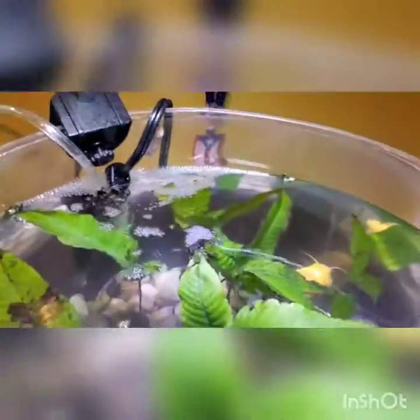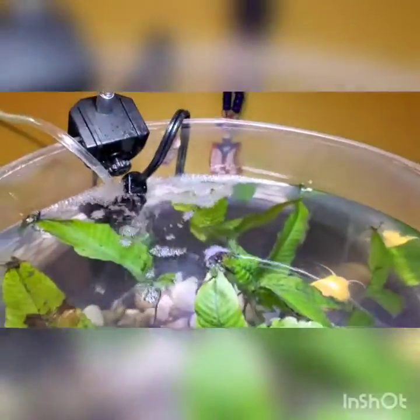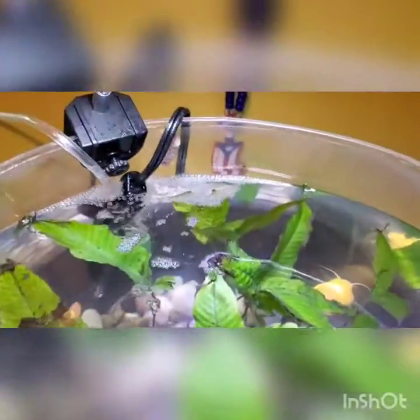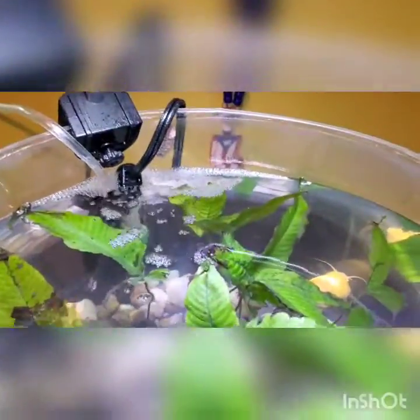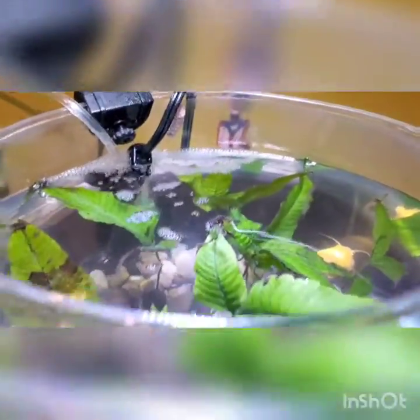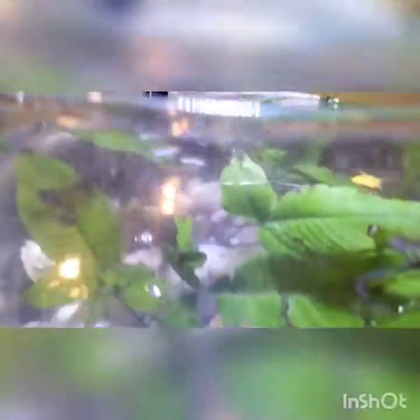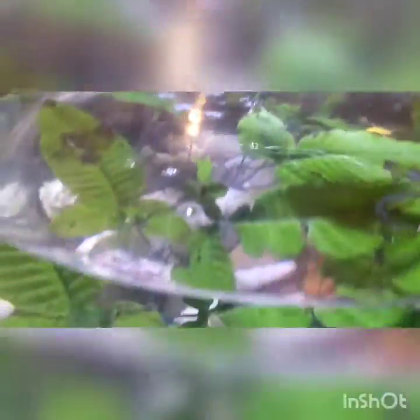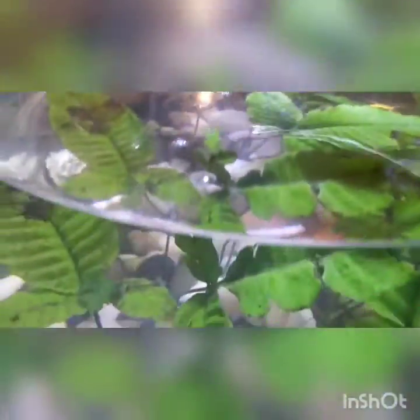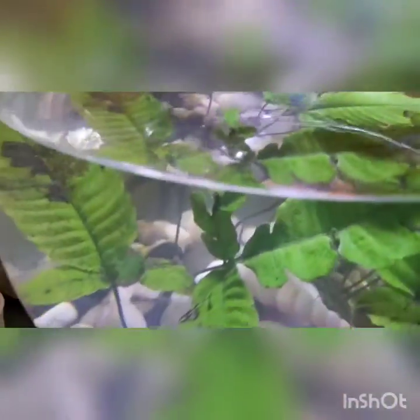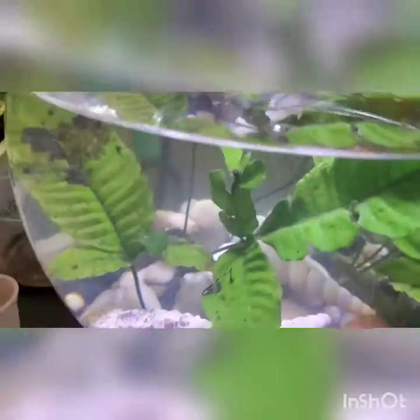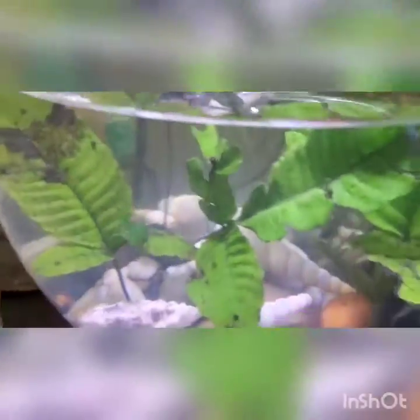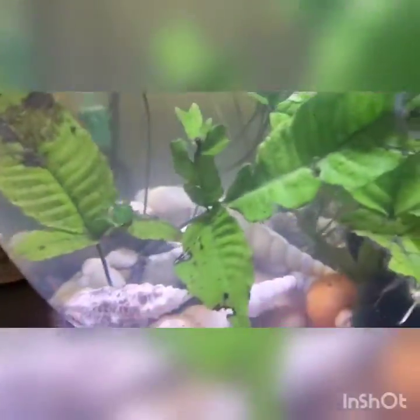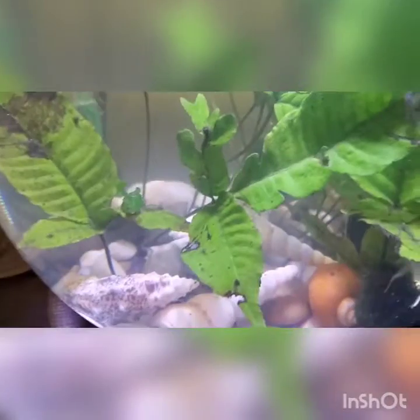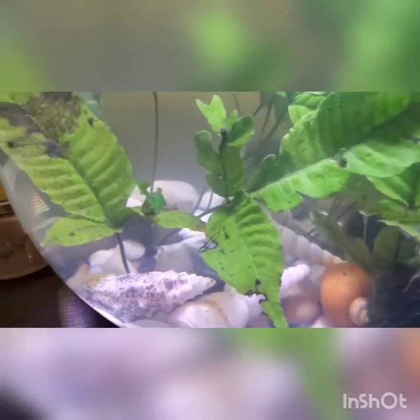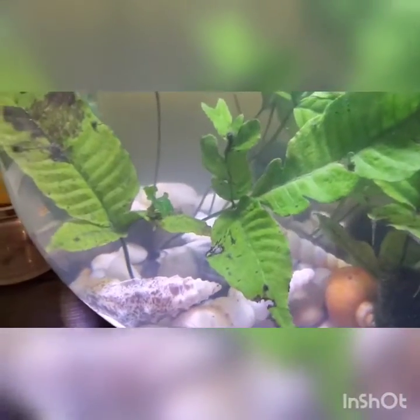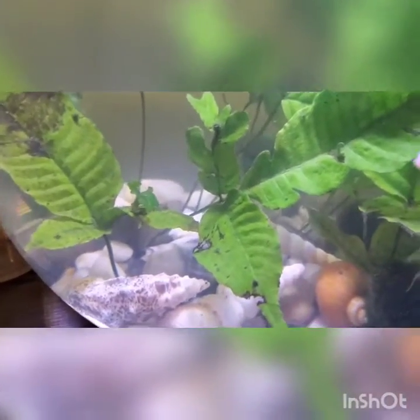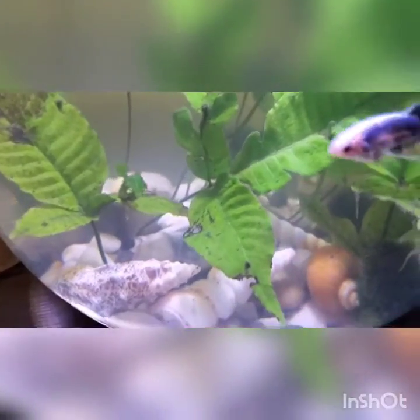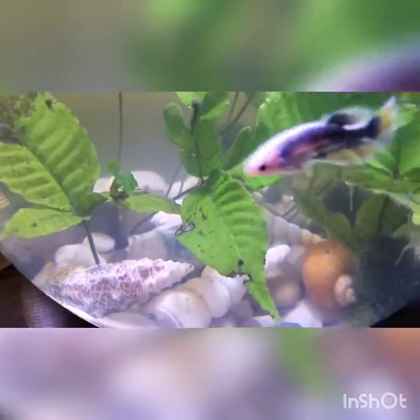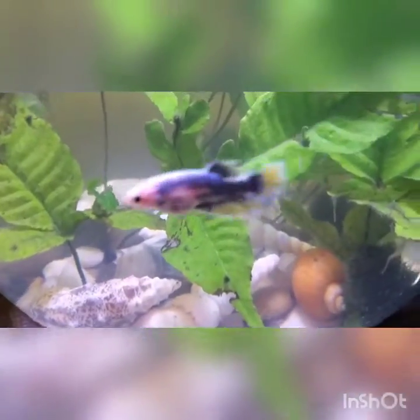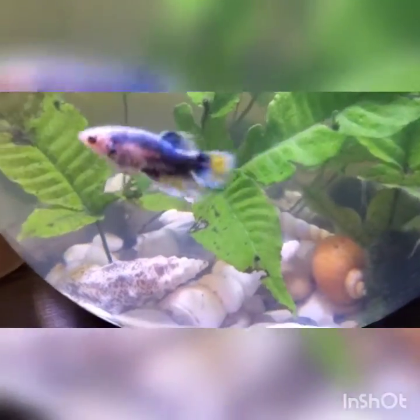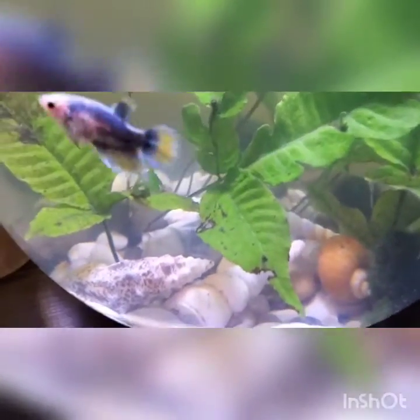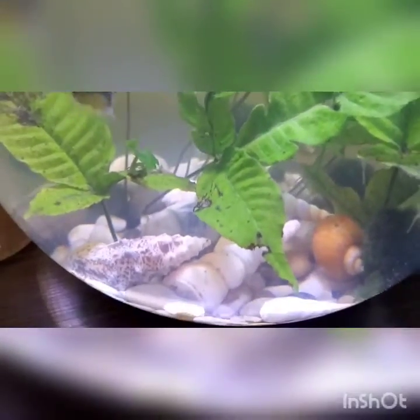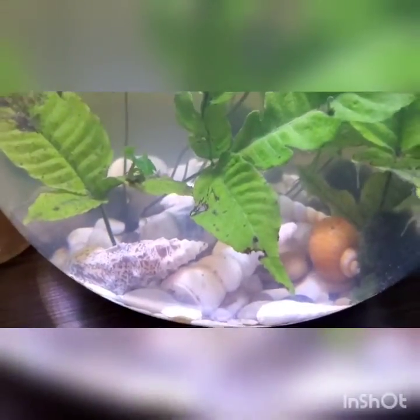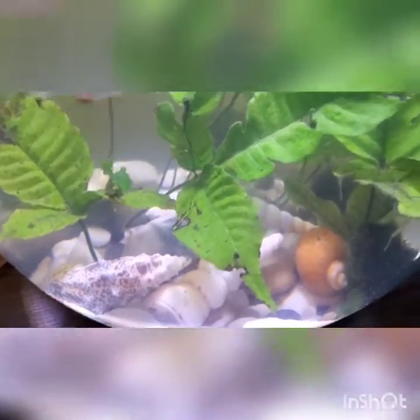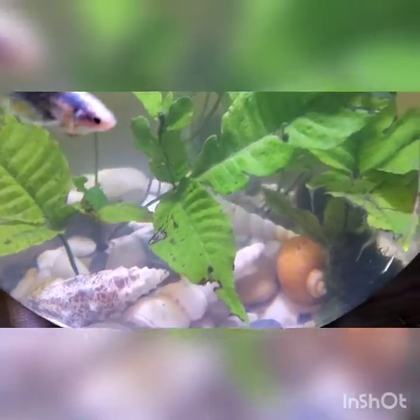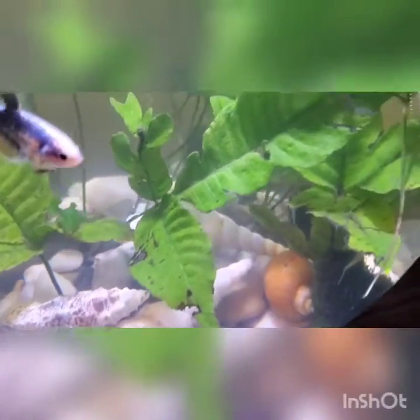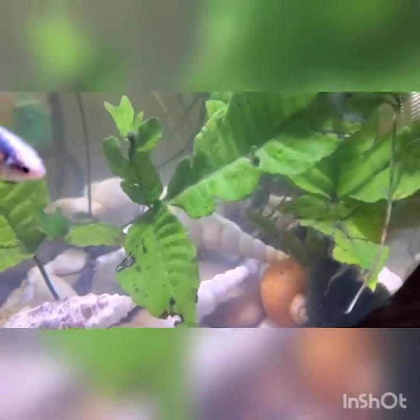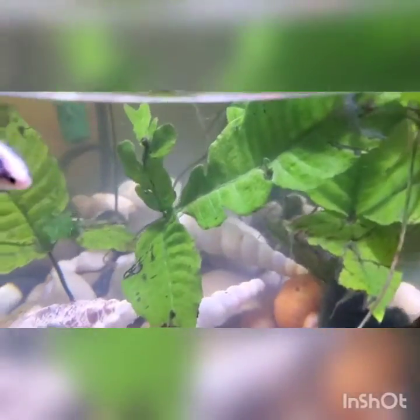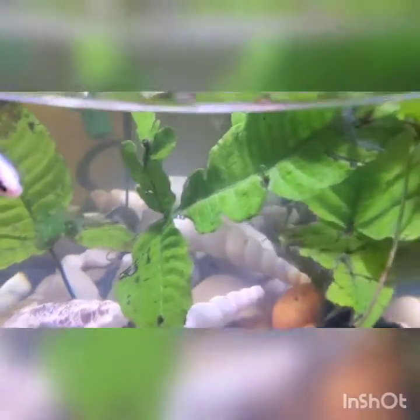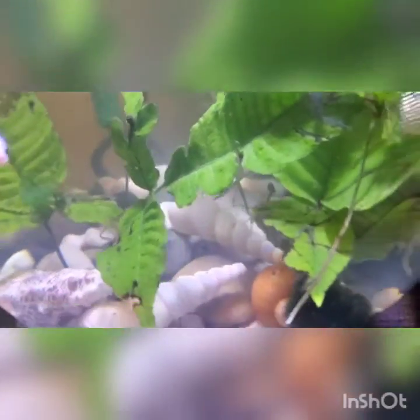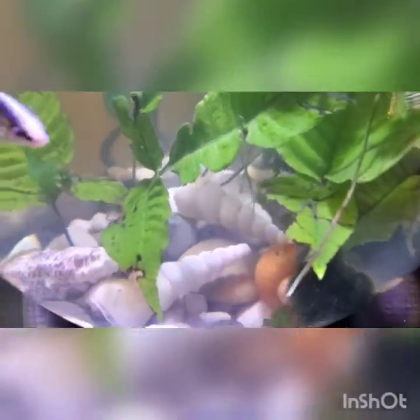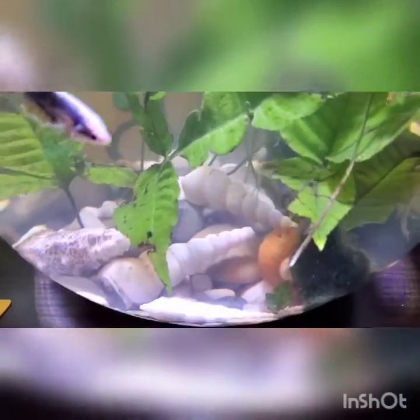There are many ways to remove them. You can get a thick piece of lettuce, put it in there, give it an hour, two, maybe four hours, and all those snails will be on it. You lift it up and you should see a bunch of snails right there.